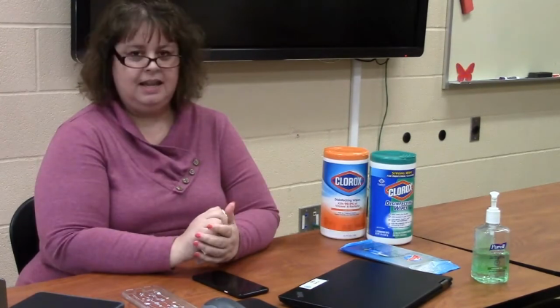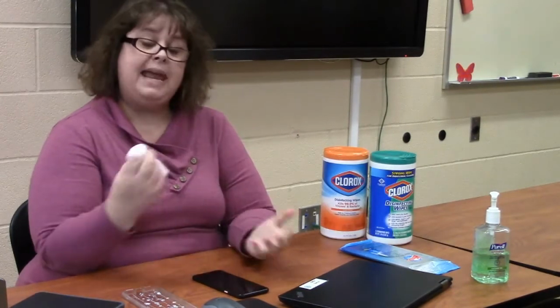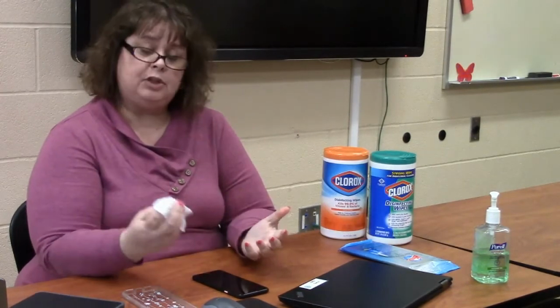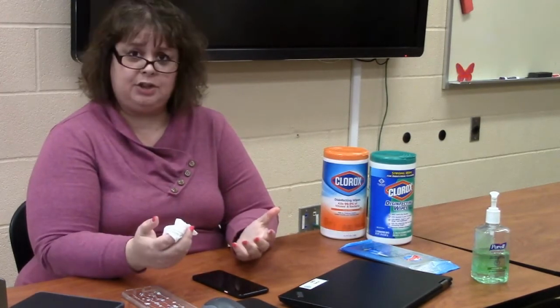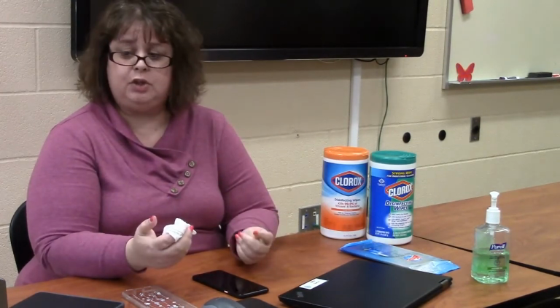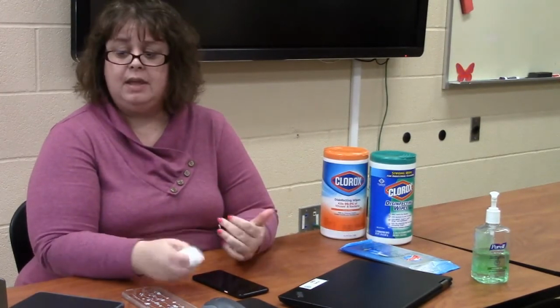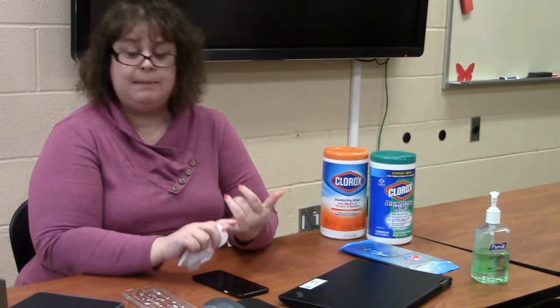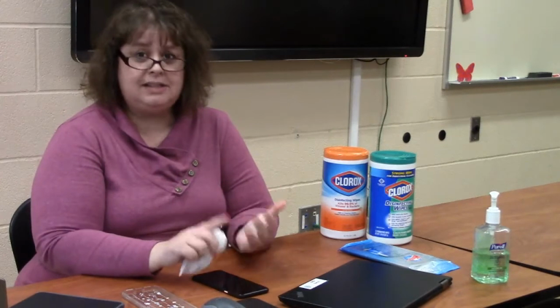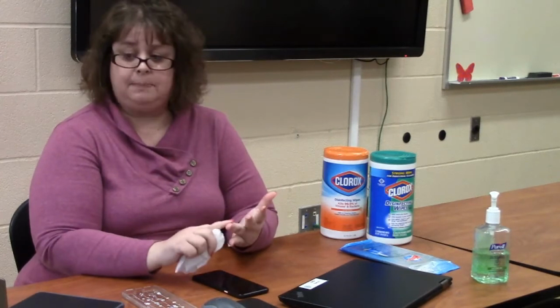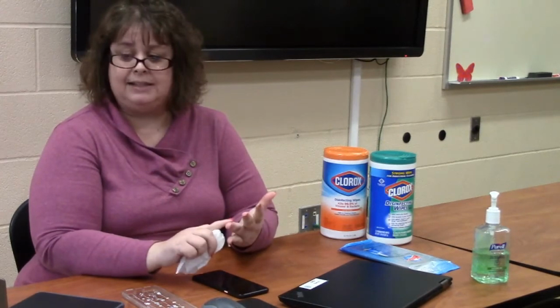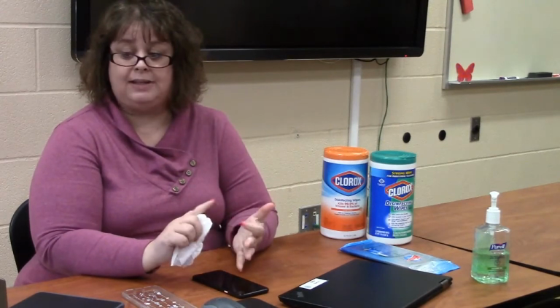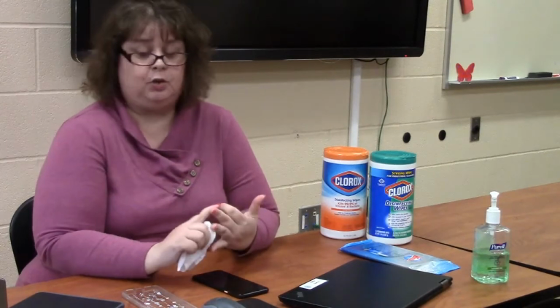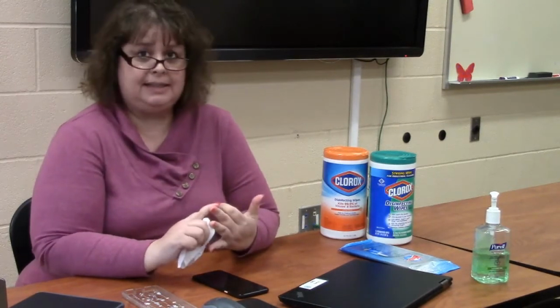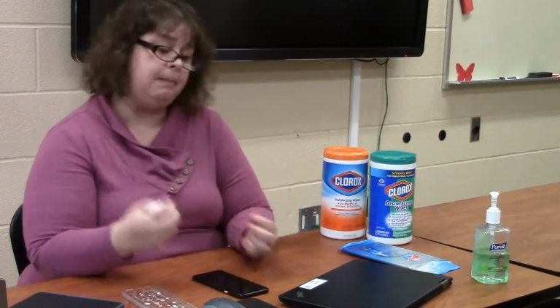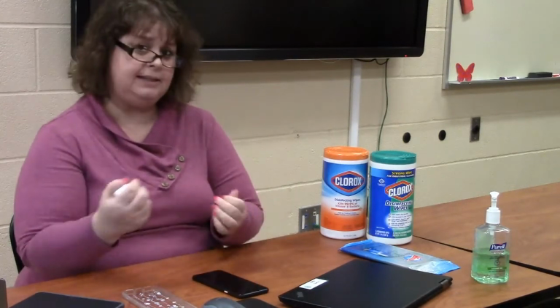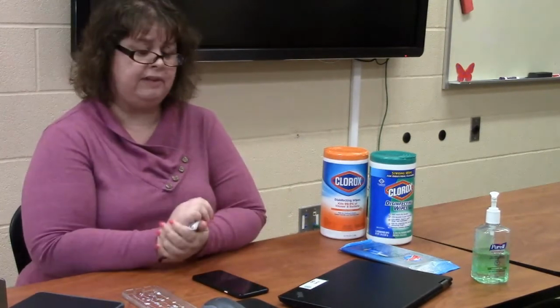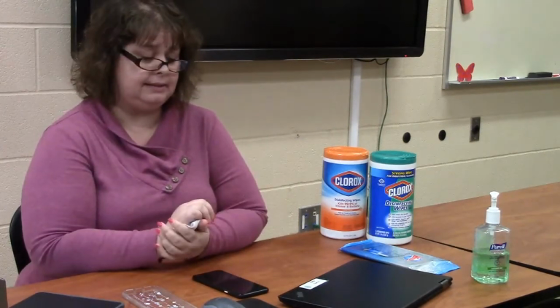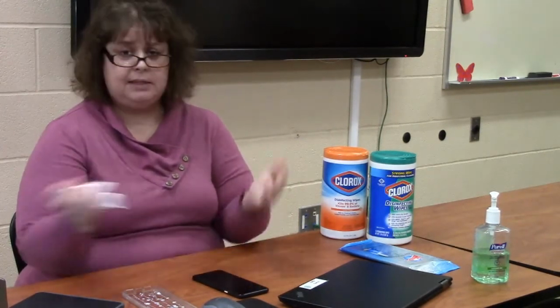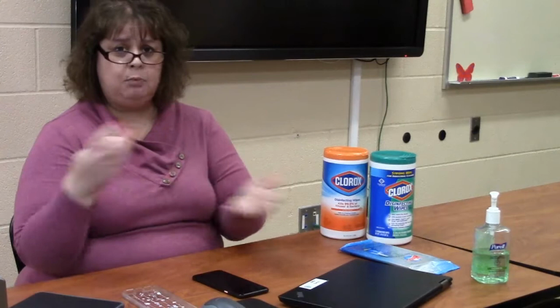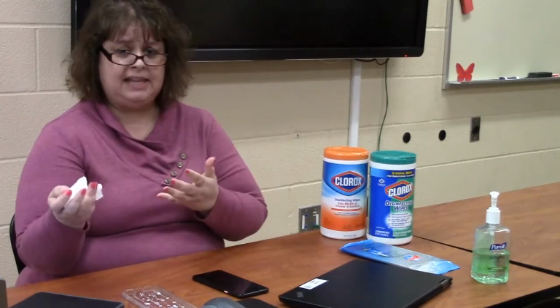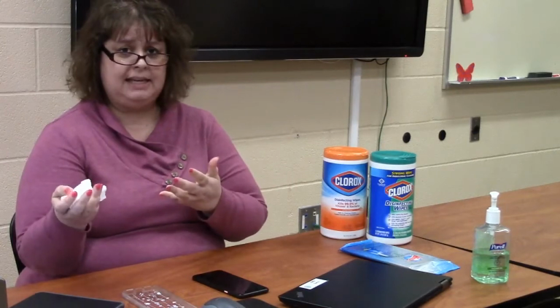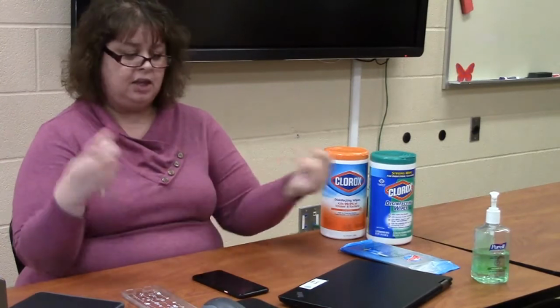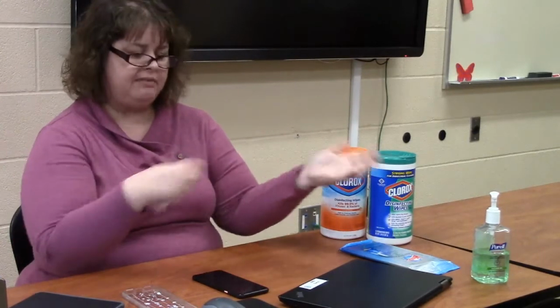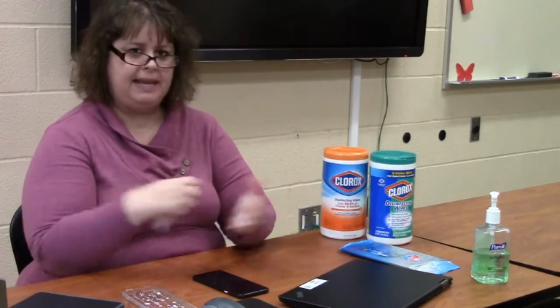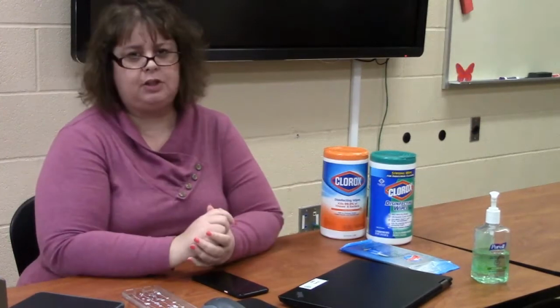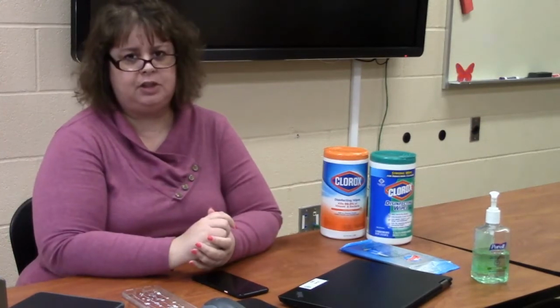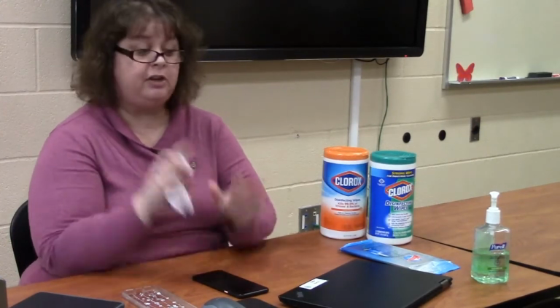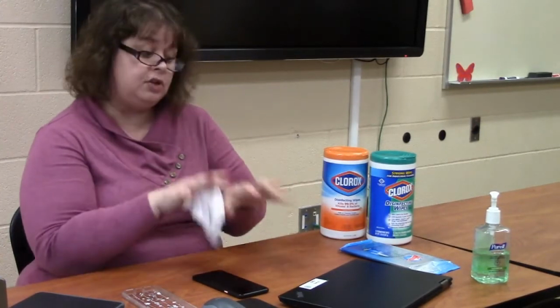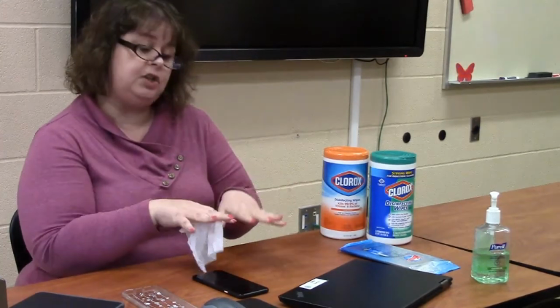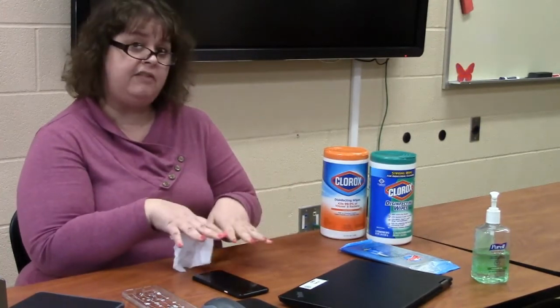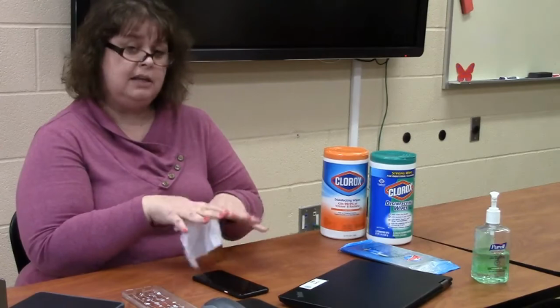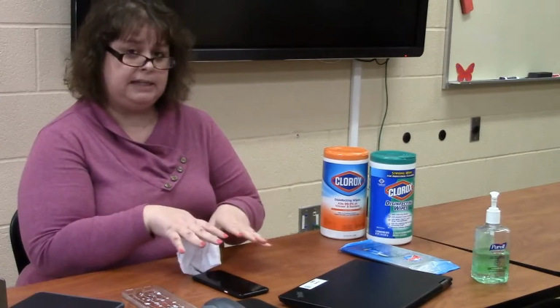Pay special attention to keyboards, touchpads or touch screens, and tablet pens on your devices. Depending on what device it is, you might have to pay special attention to where your fingers are touching the device in particular.